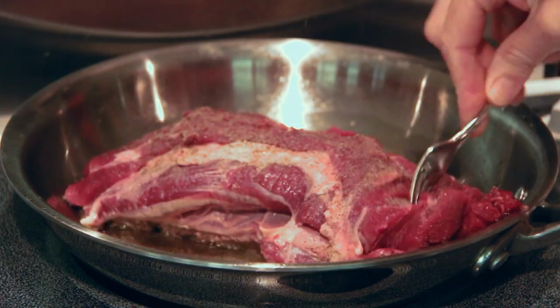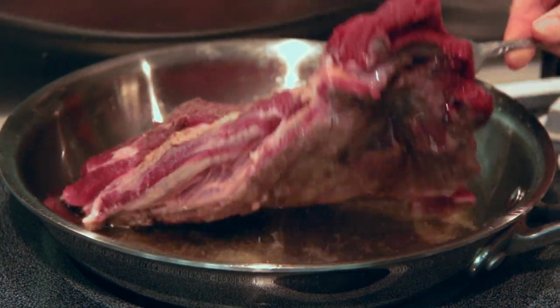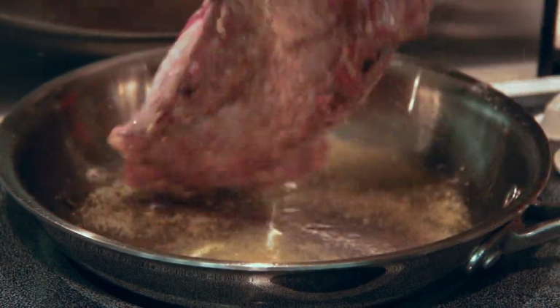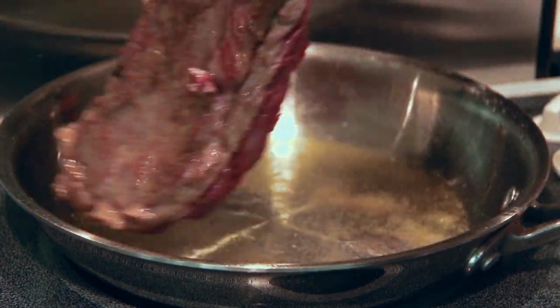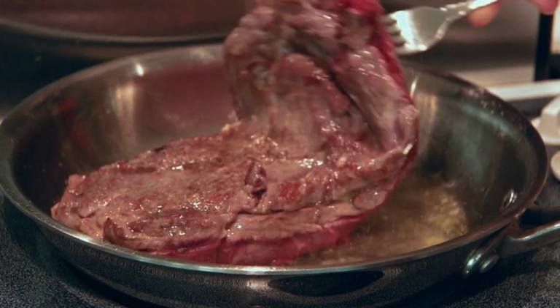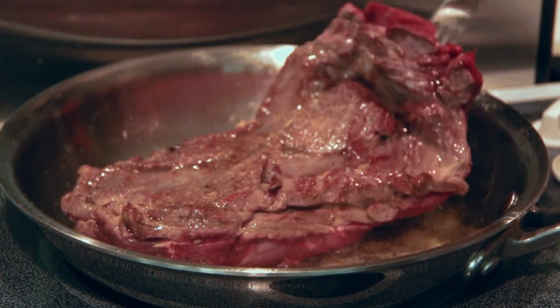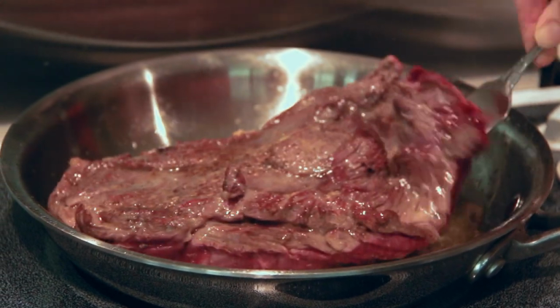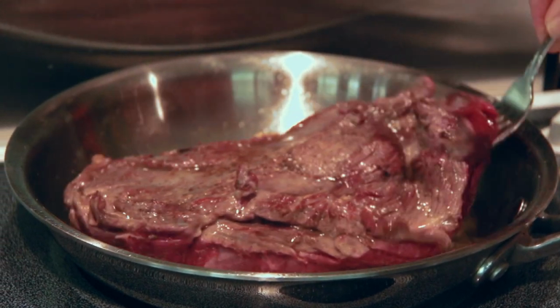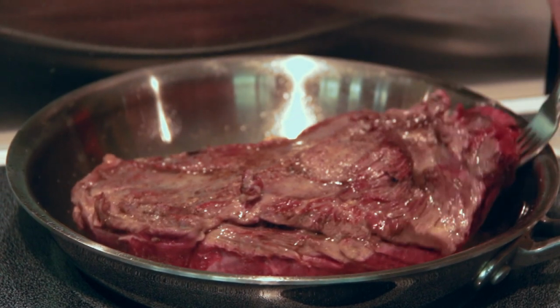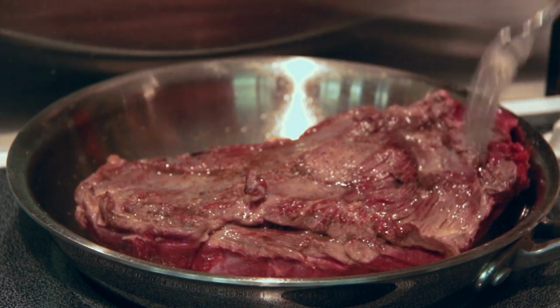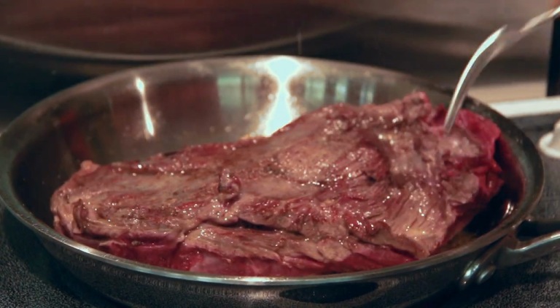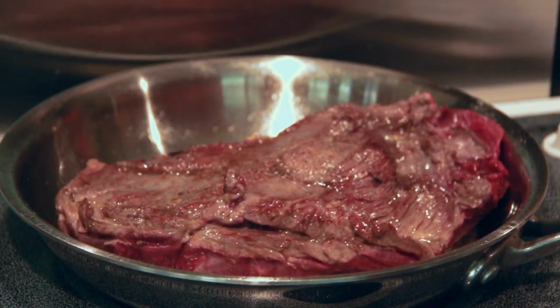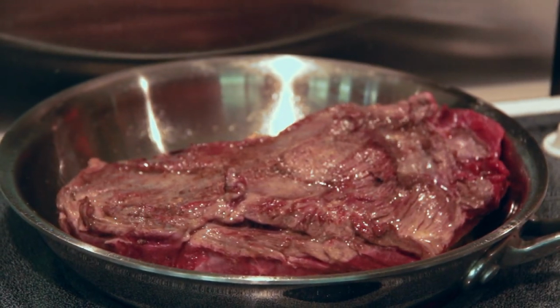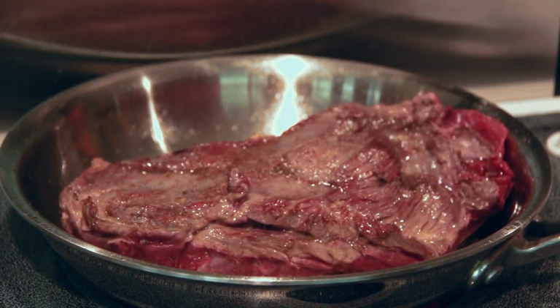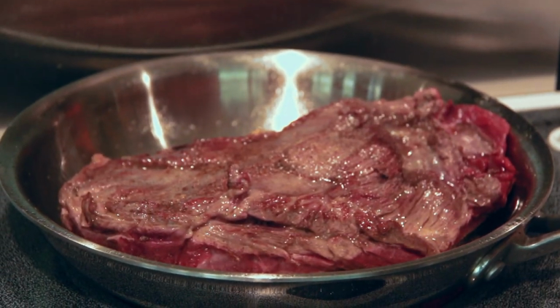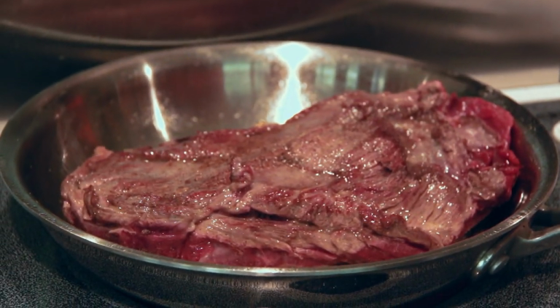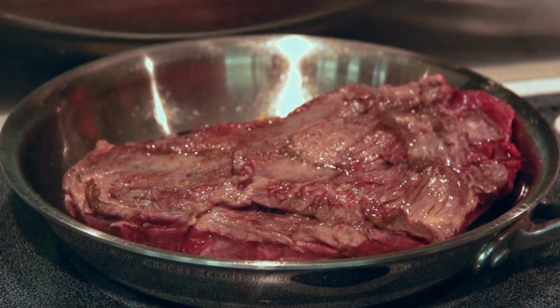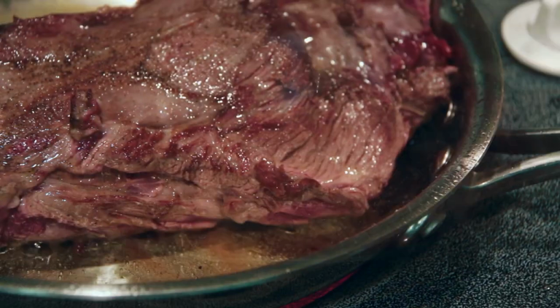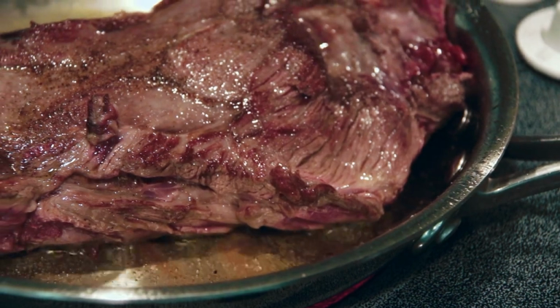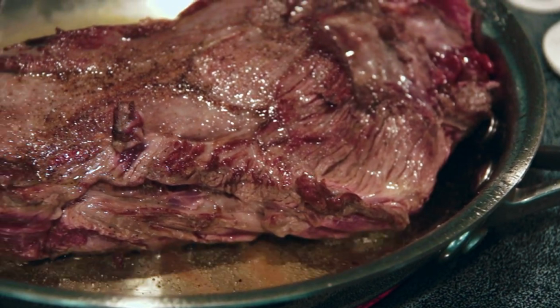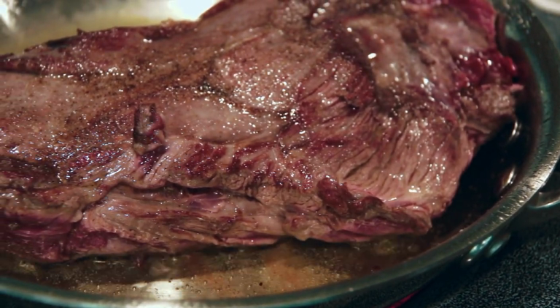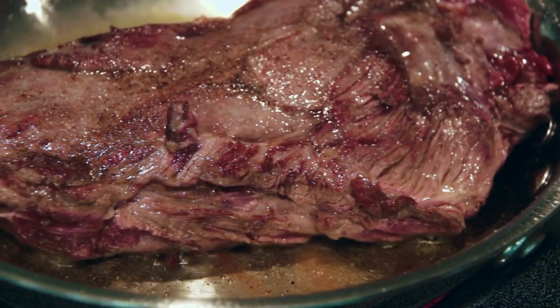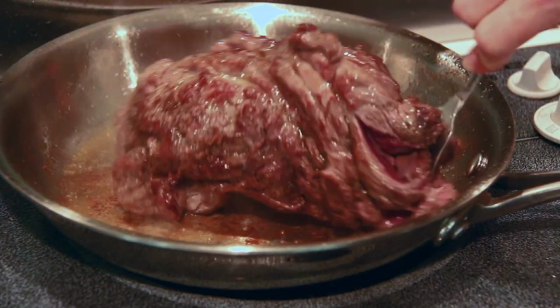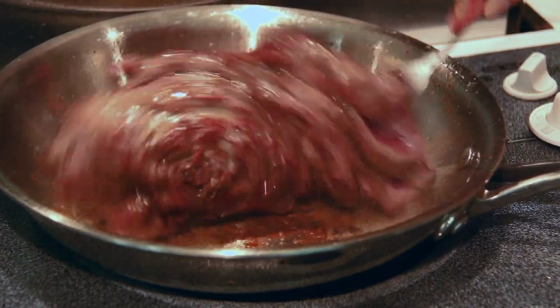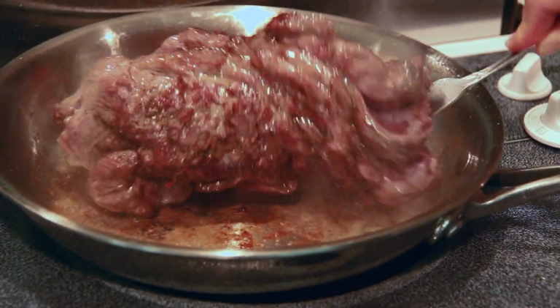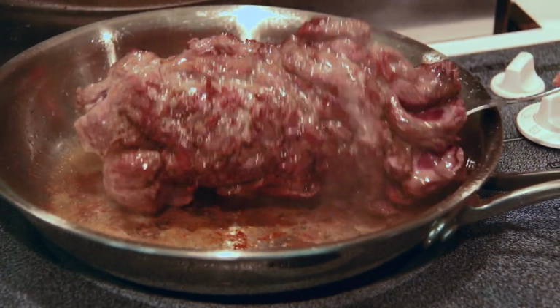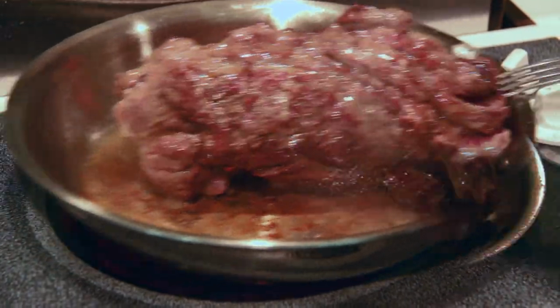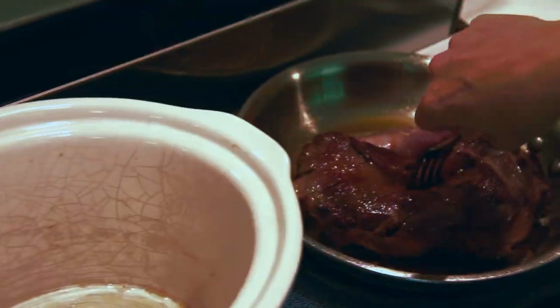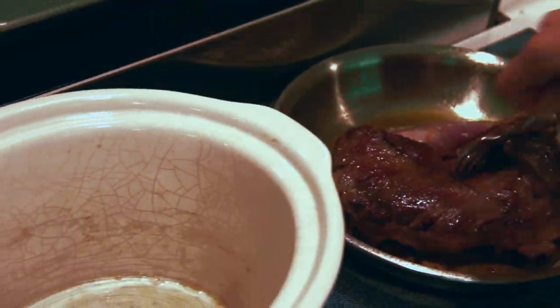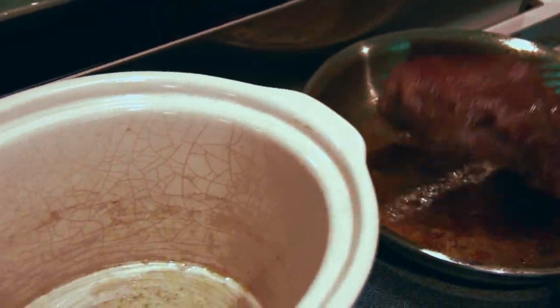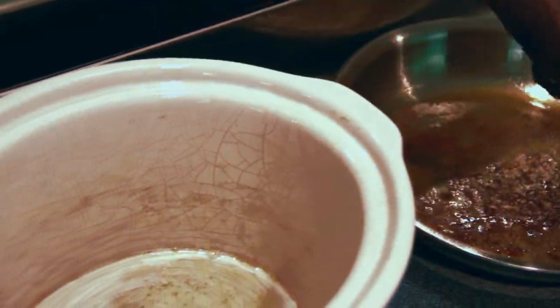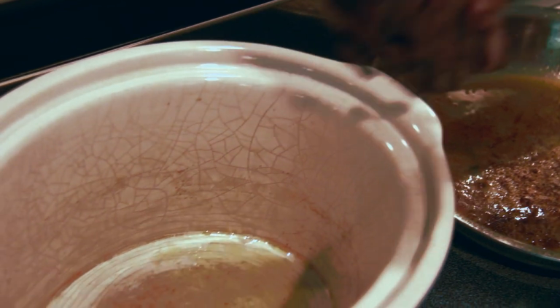Searing is what gives that meat an extra layer of flavor when it's going to be slow cooked. You want to make sure and get both sides of the neck and the edges. This neck is ready for the slow cooker.